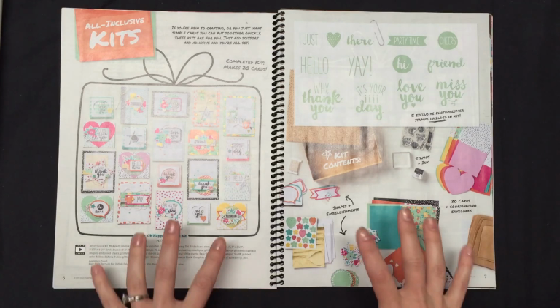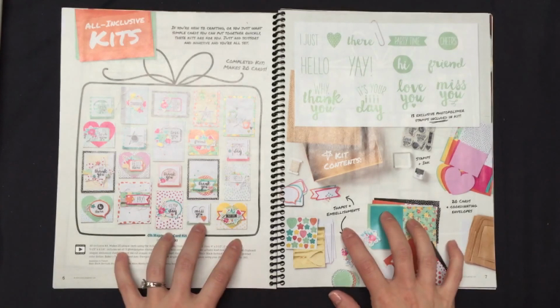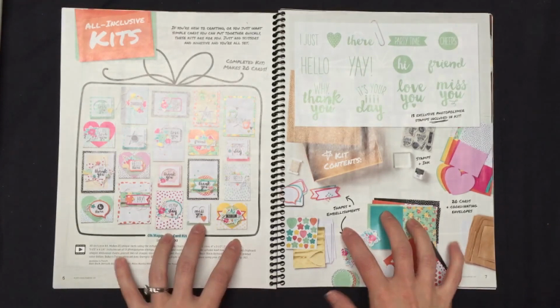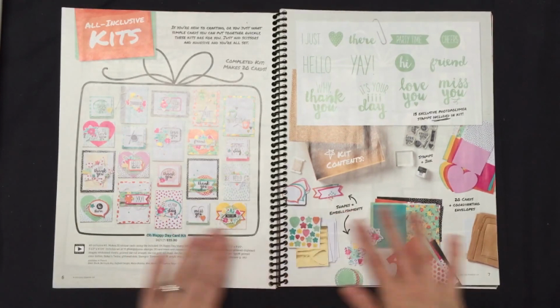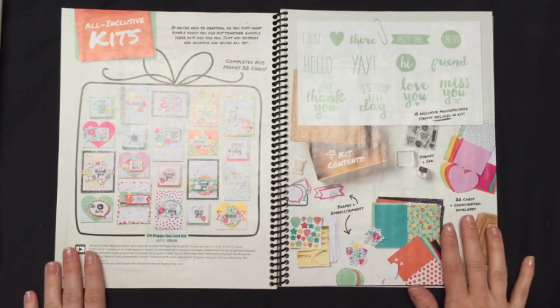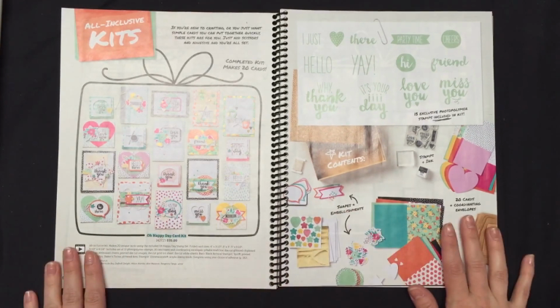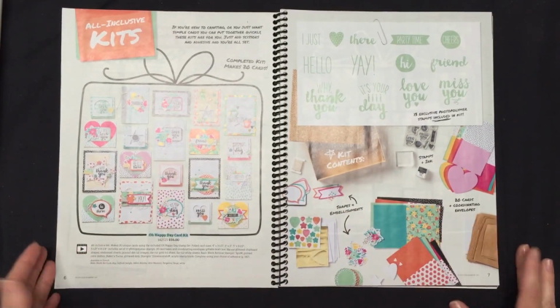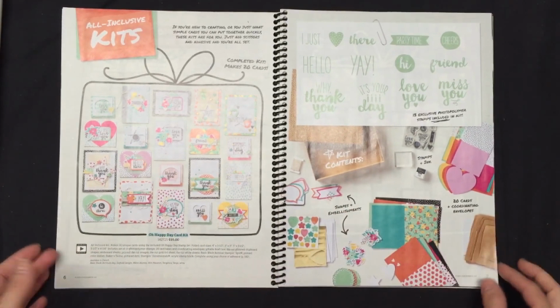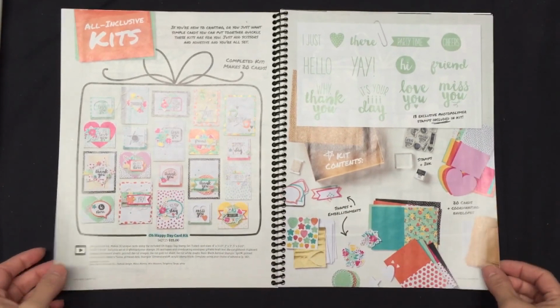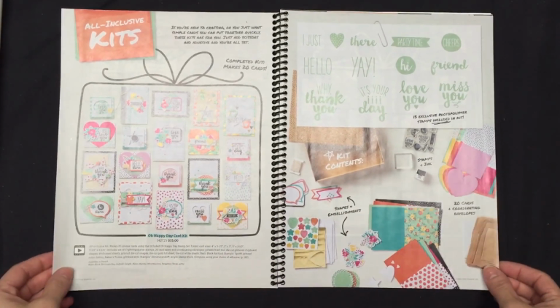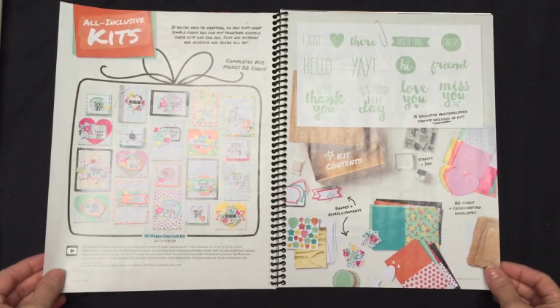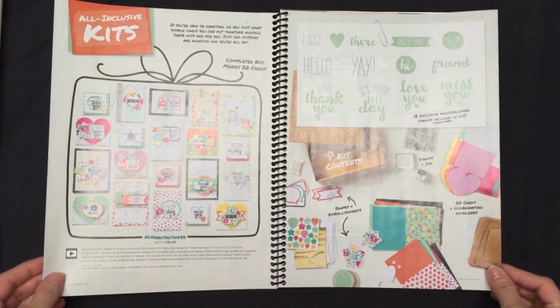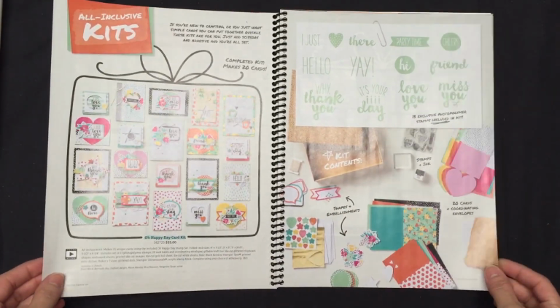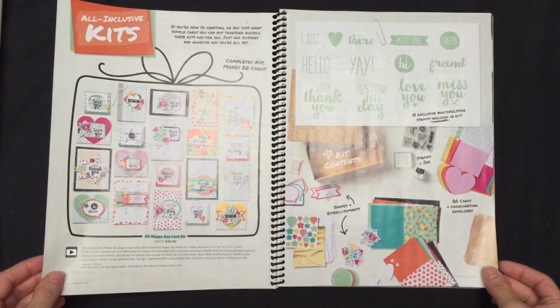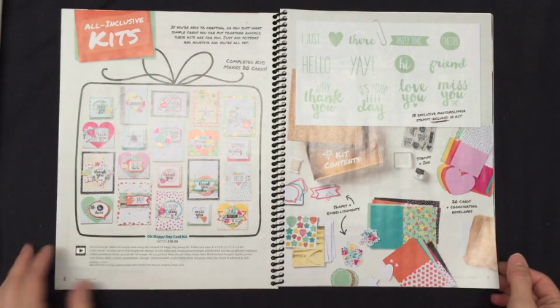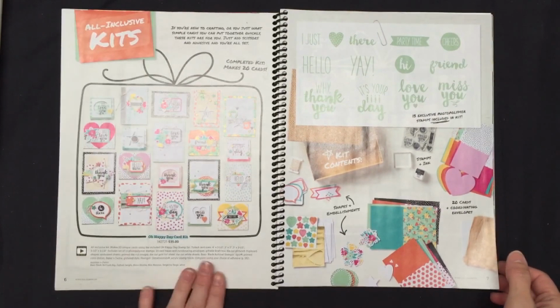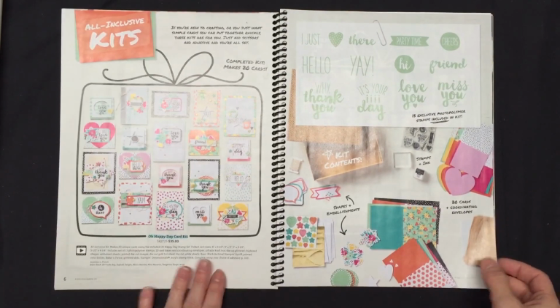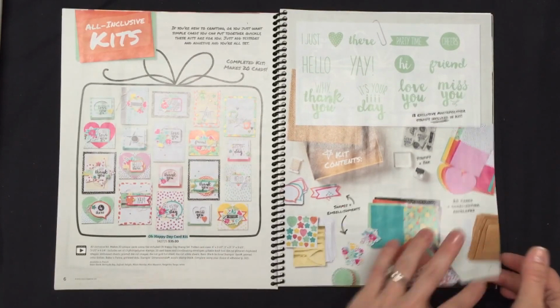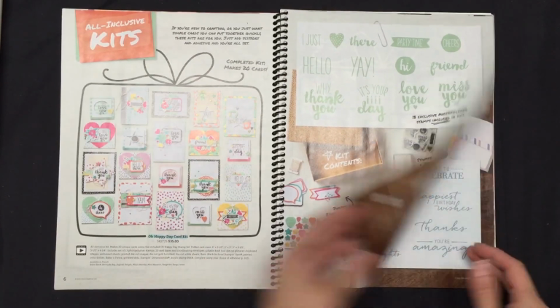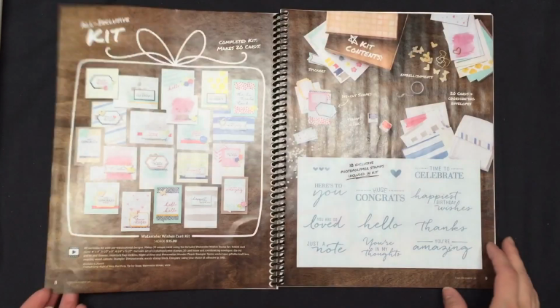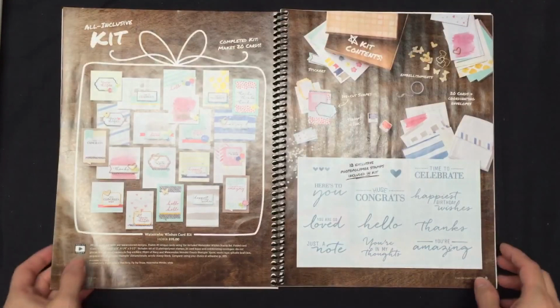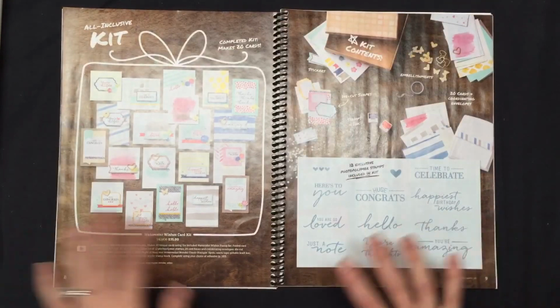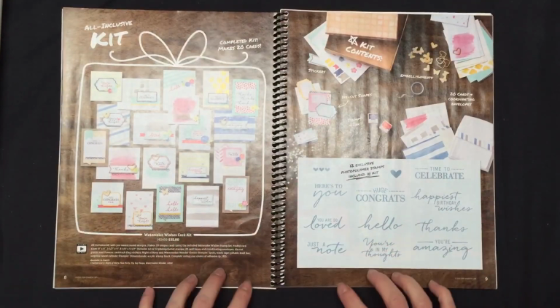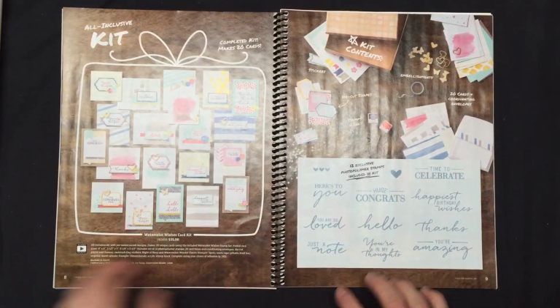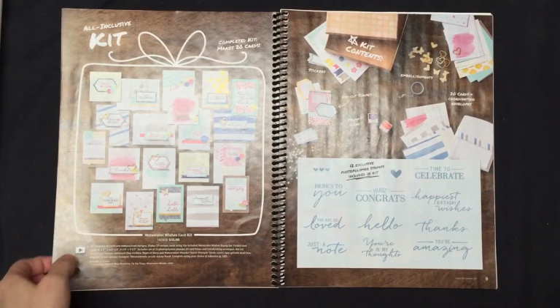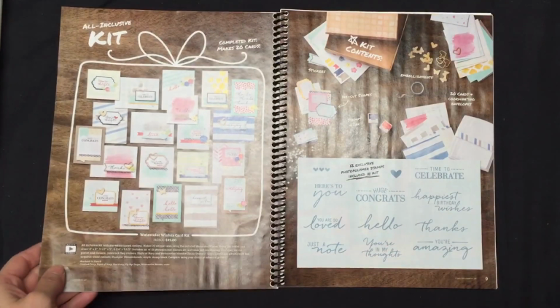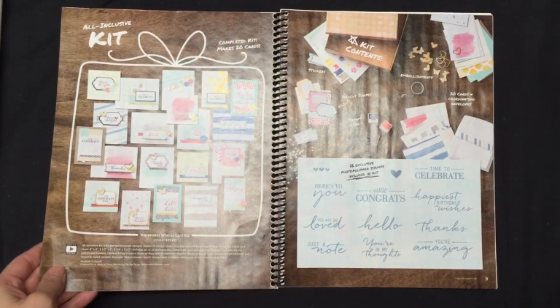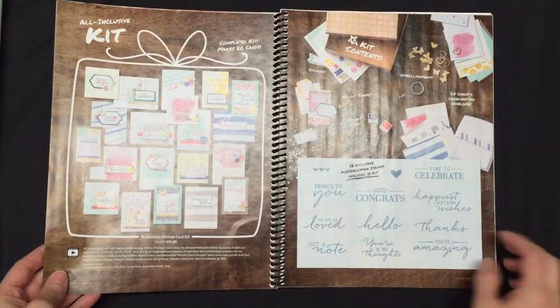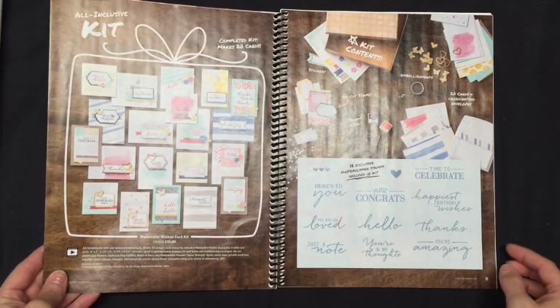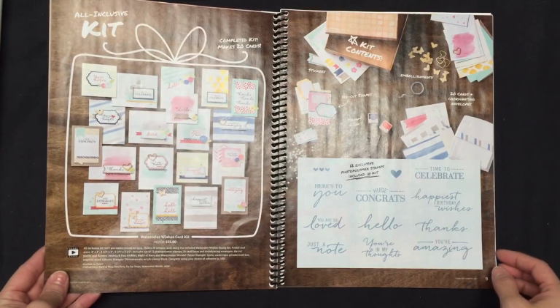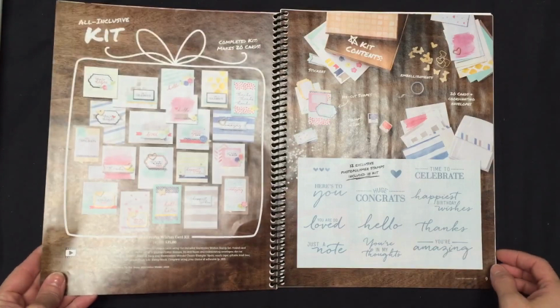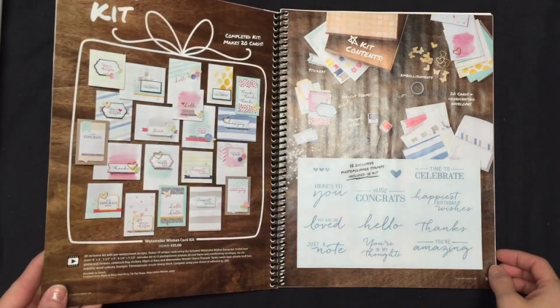So there are two kits. Here's the first page spread on page 6 and 7. This is our Oh Happy Day card kit, $35. And then we carried over the Watercolor Wishes card kit, which is also $35.